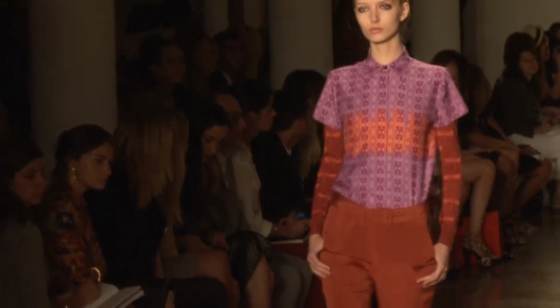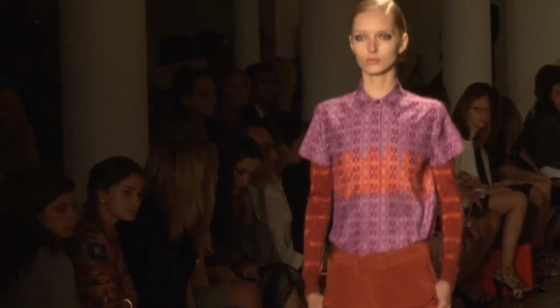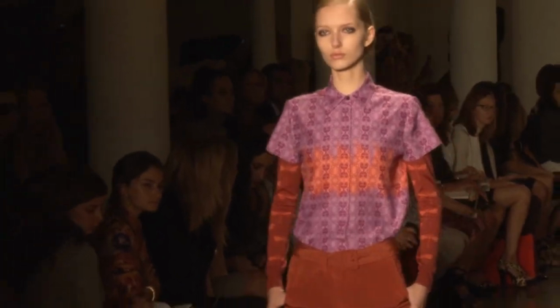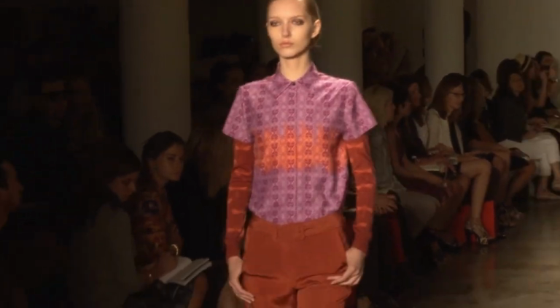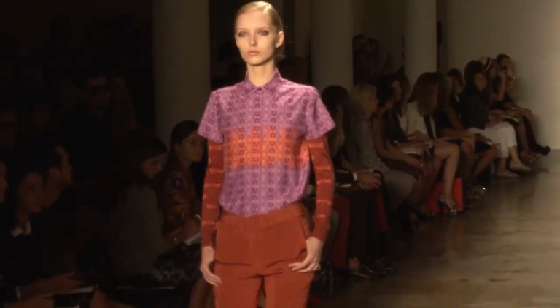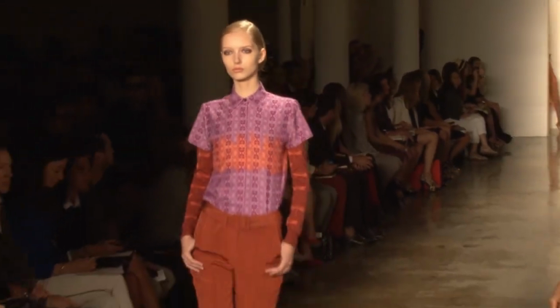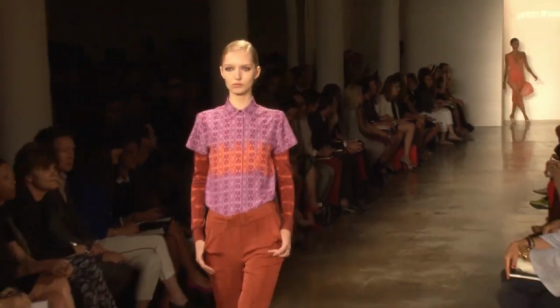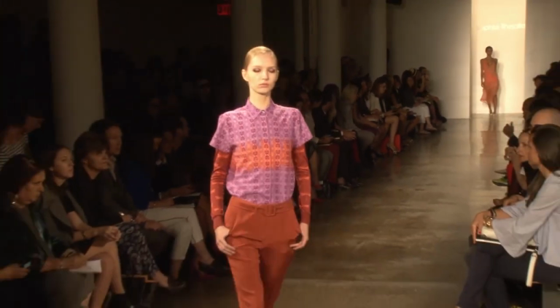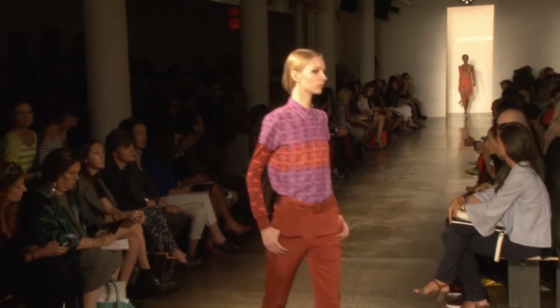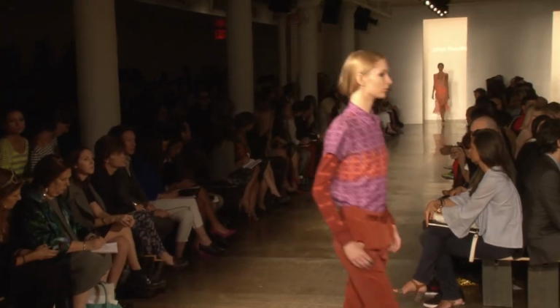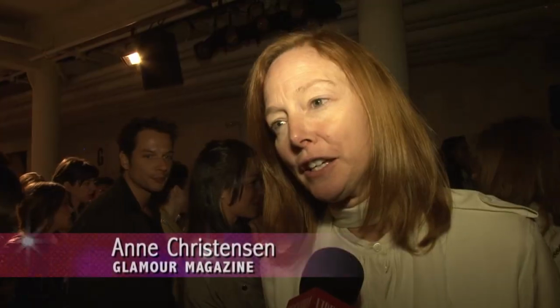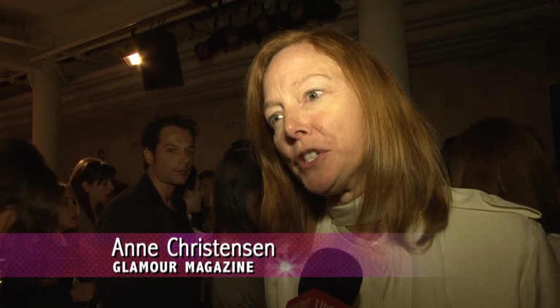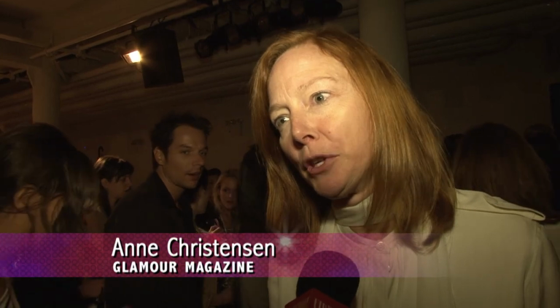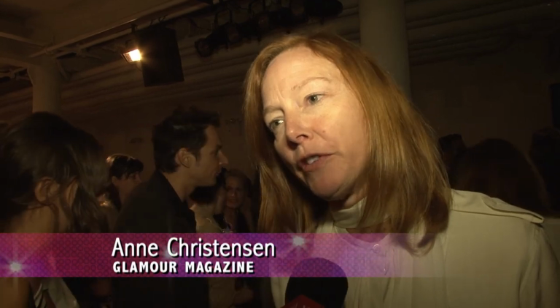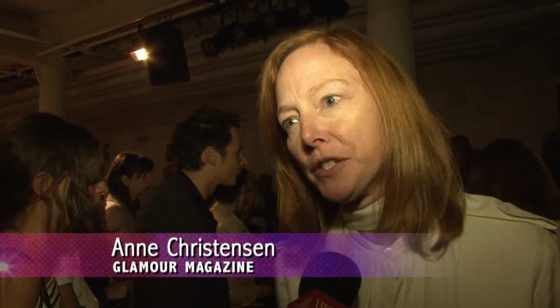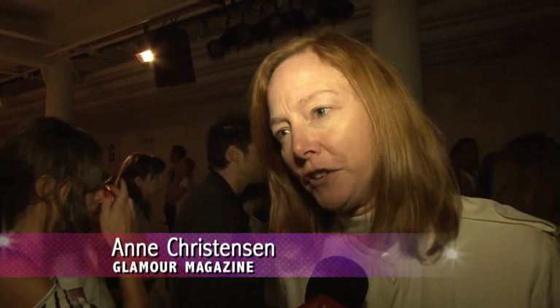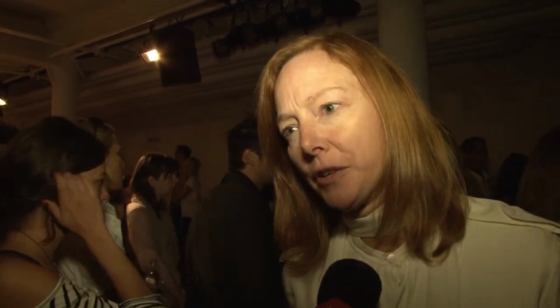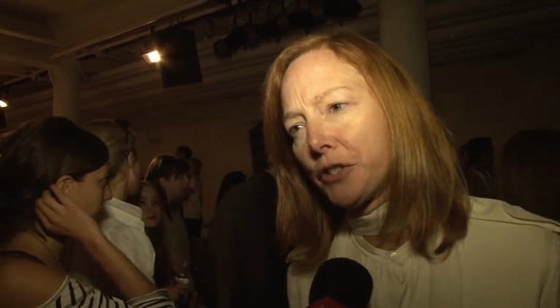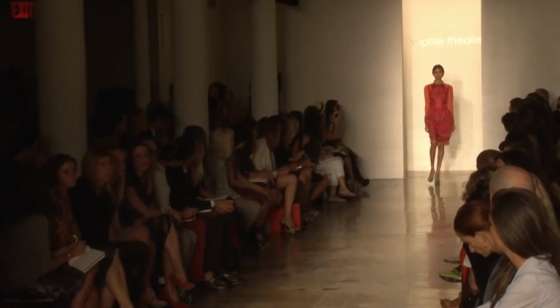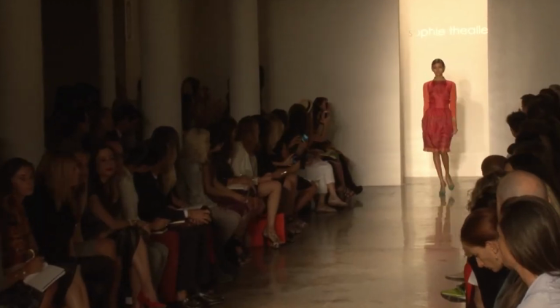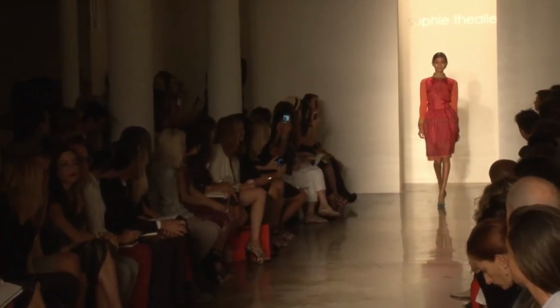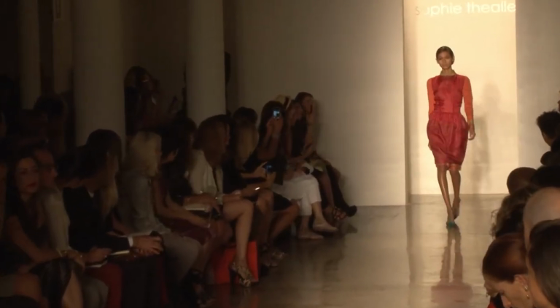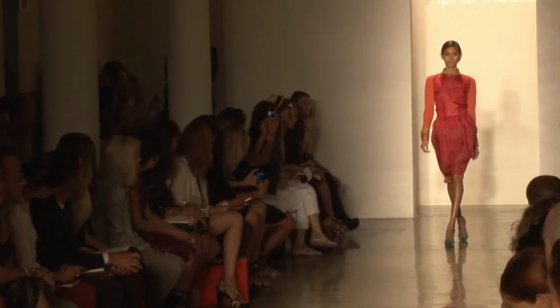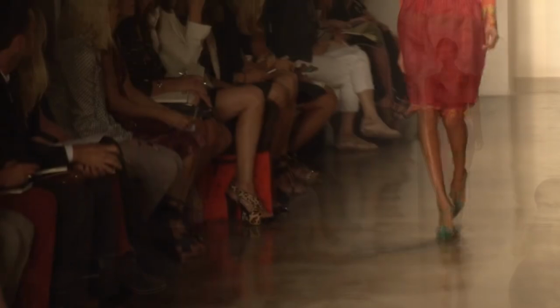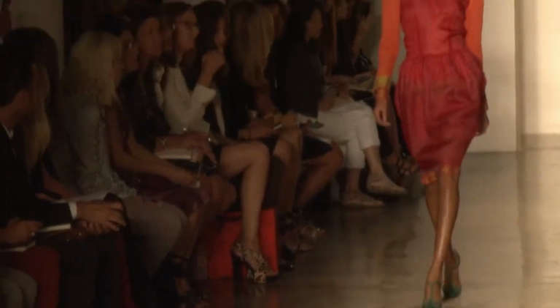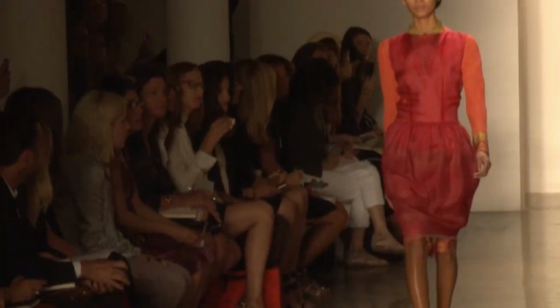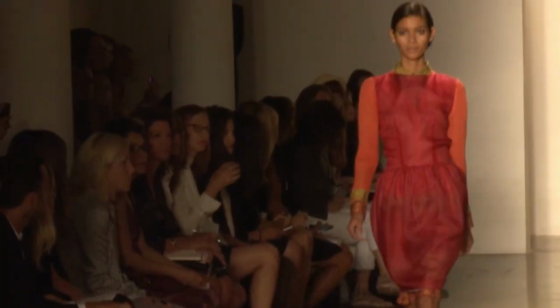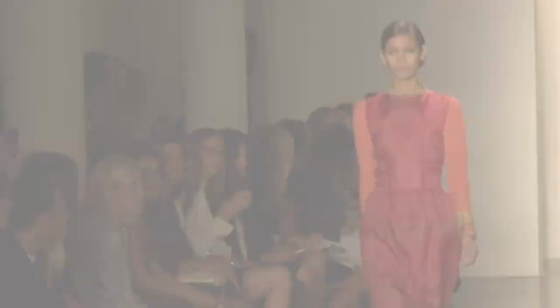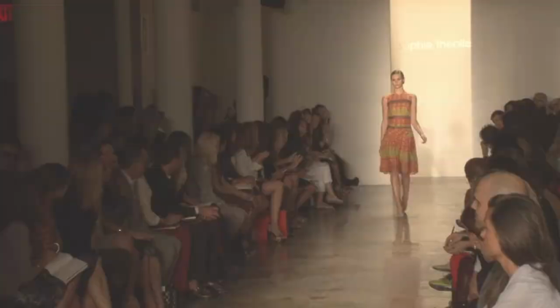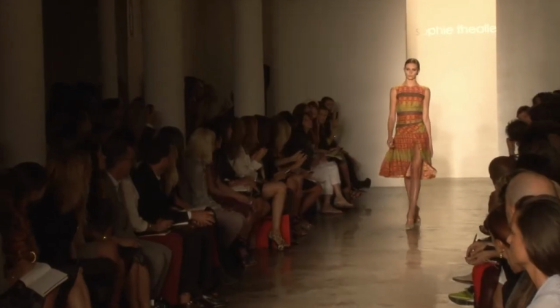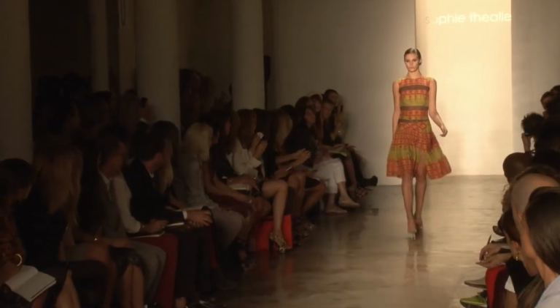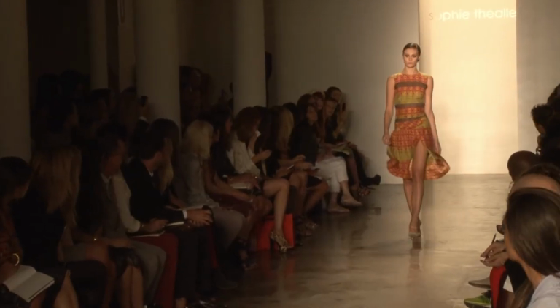I thought it was really beautiful. I think what she does so well is take these ethnic influences and put them into a very Western feel with the draping and the combinations of colors. And I think it's a really special show in New York. Nobody works with color the way she does.